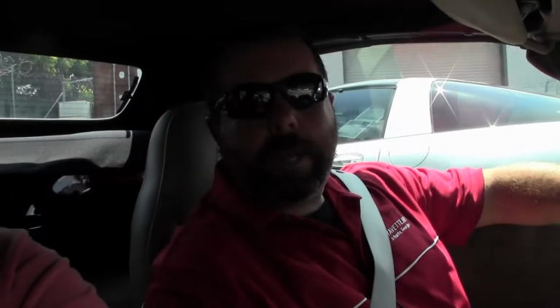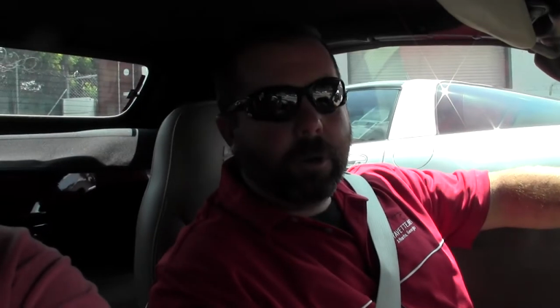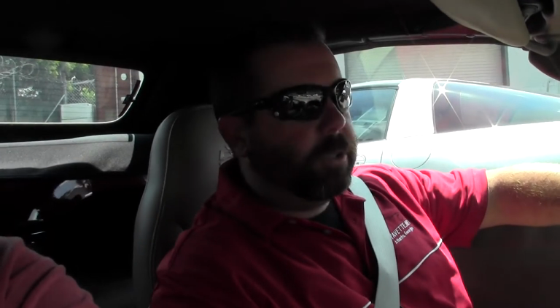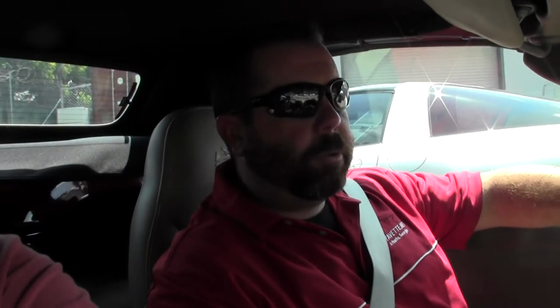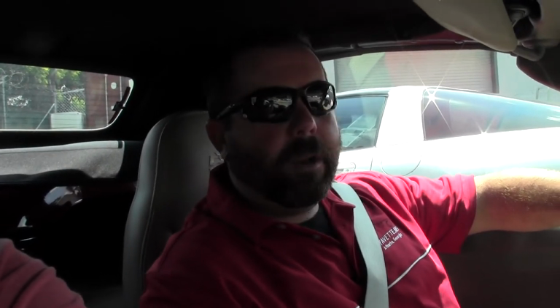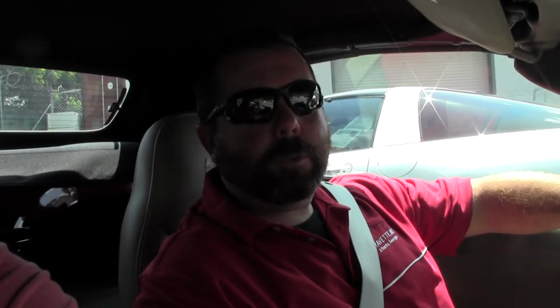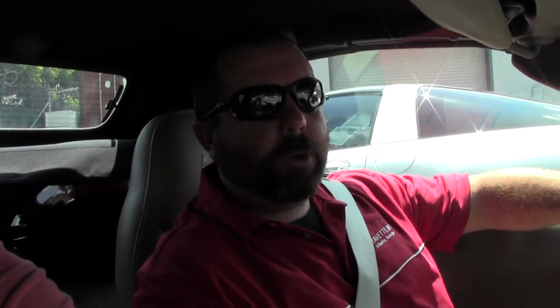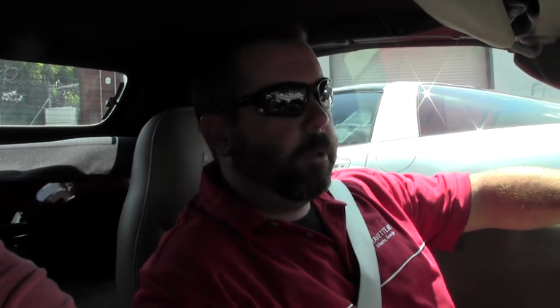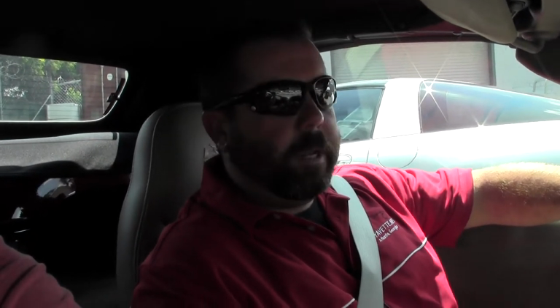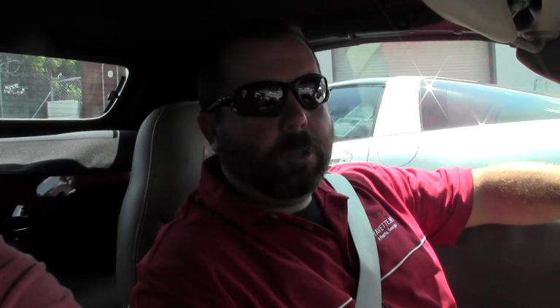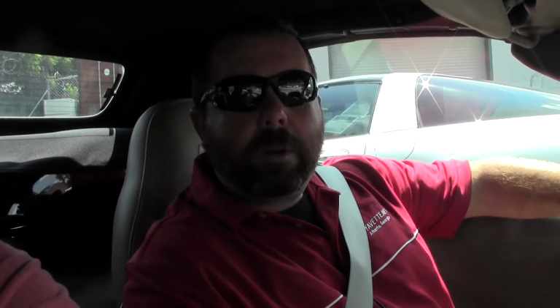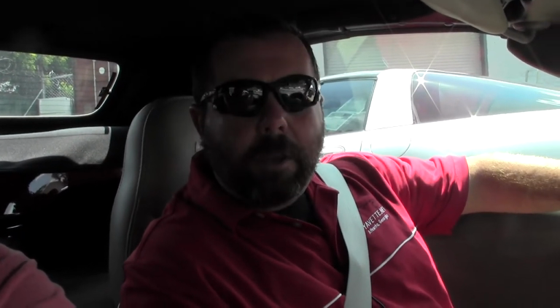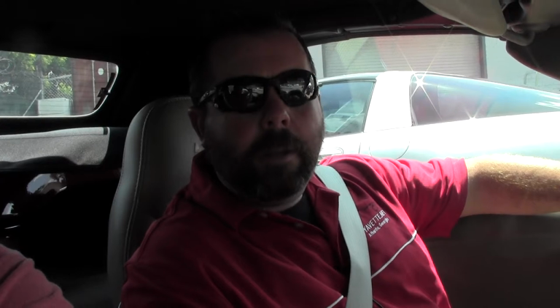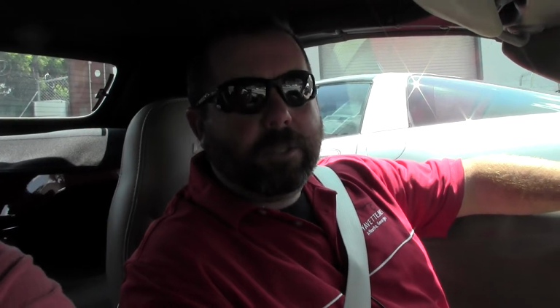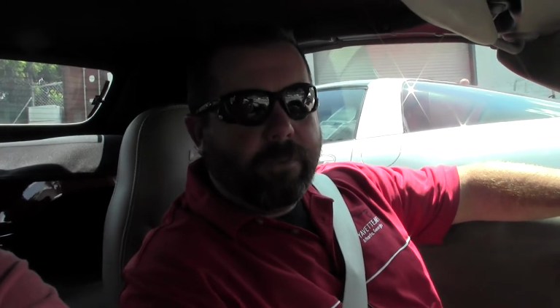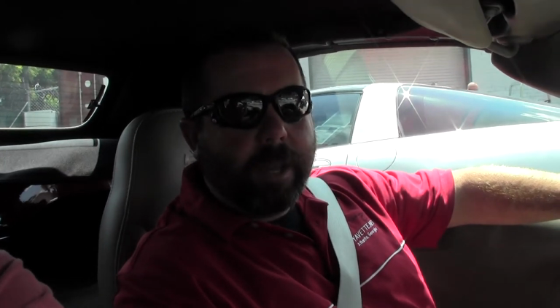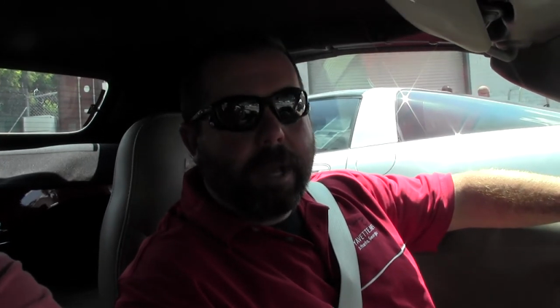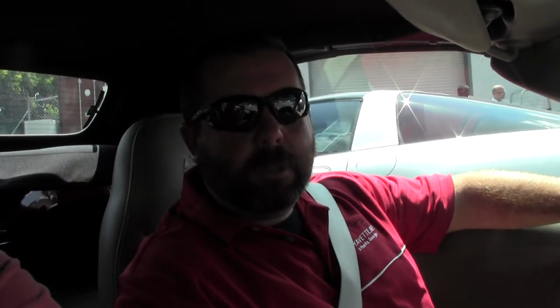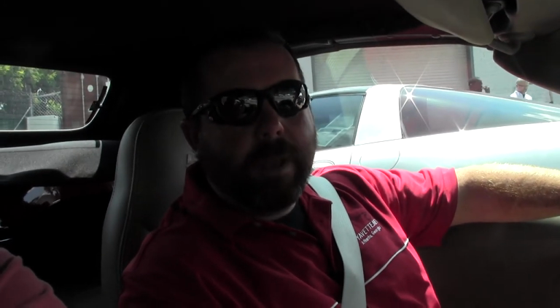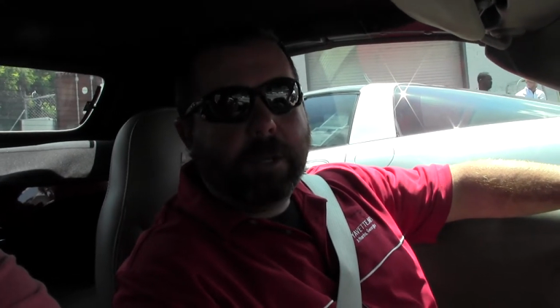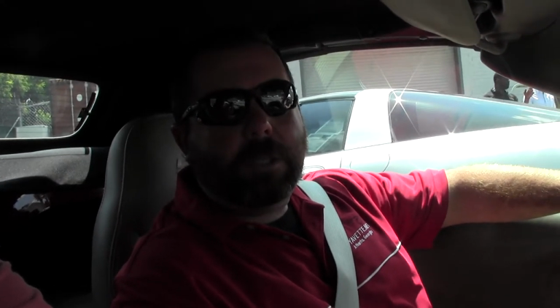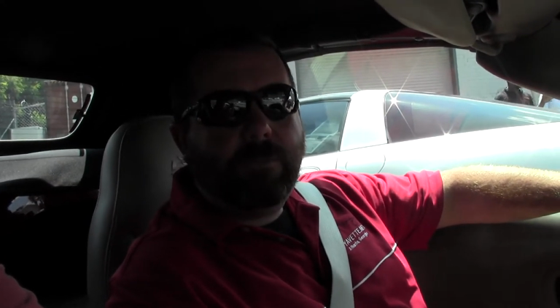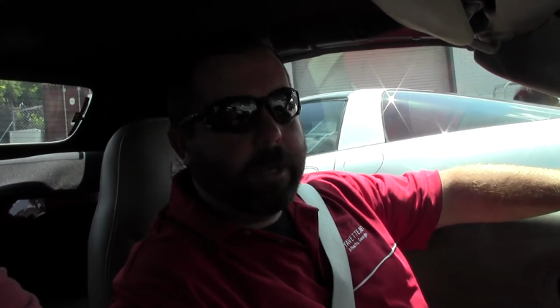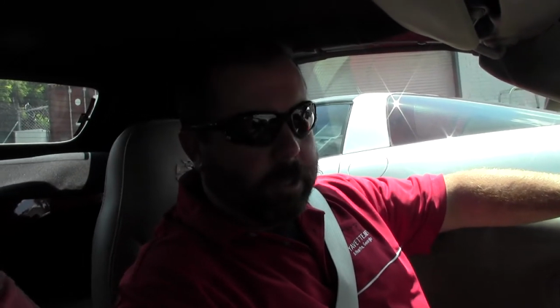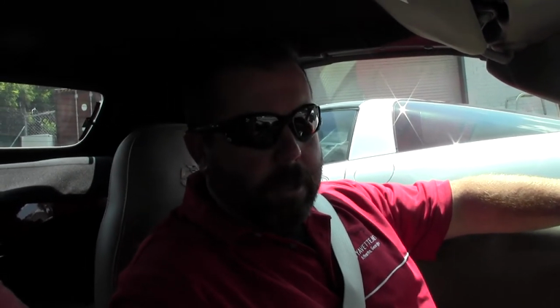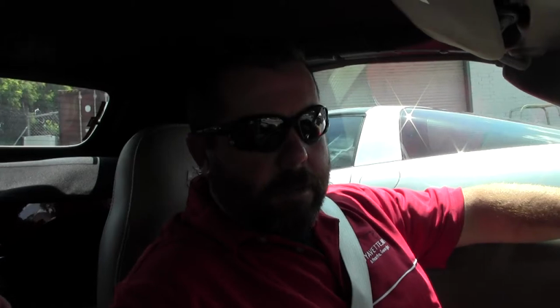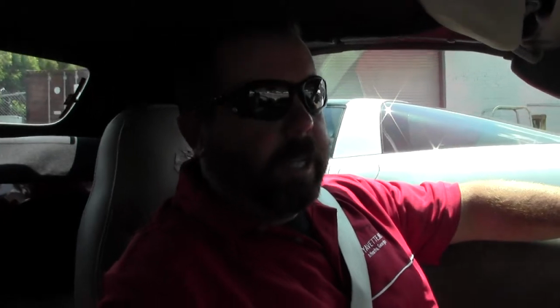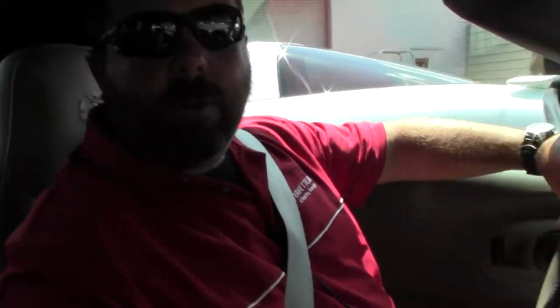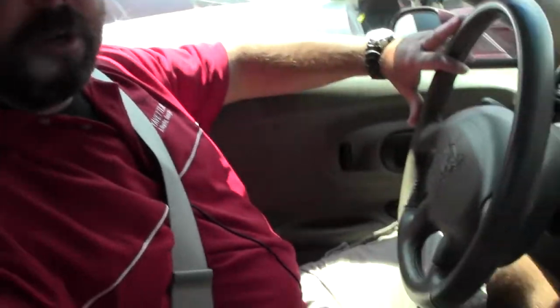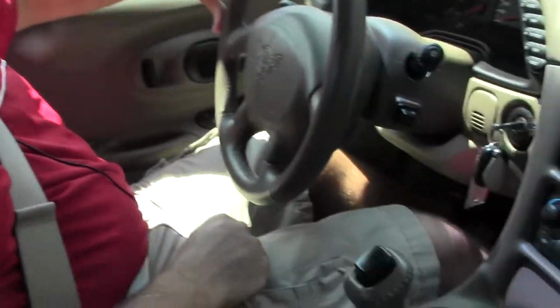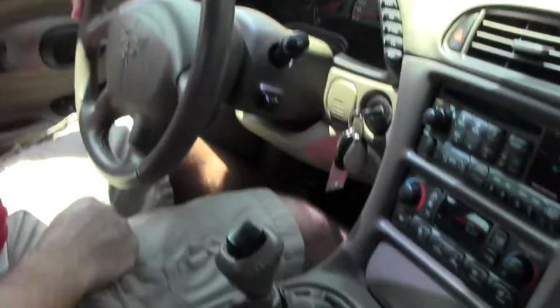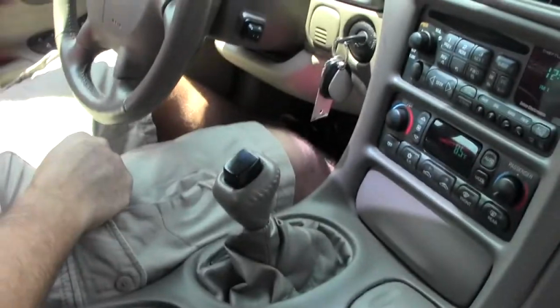Hi guys and girls, this is the '03 Anniversary Convertible that I just showed you a walk-around video on. It's got 15,000 miles, automatic transmission, and is in very nice condition. I'm about to take it out for a test drive to show you how it runs and drives.